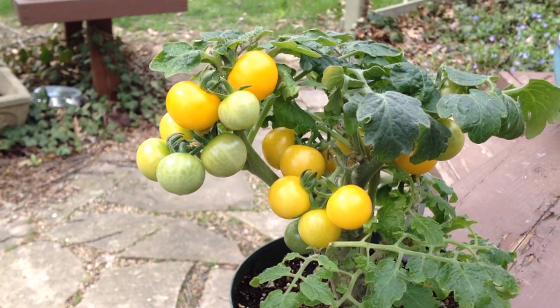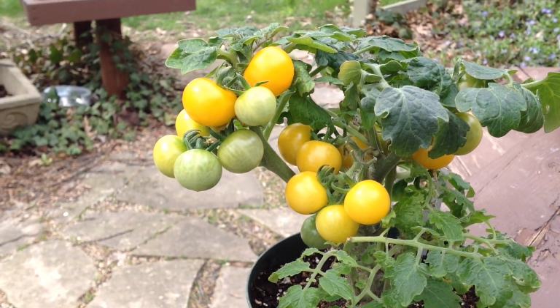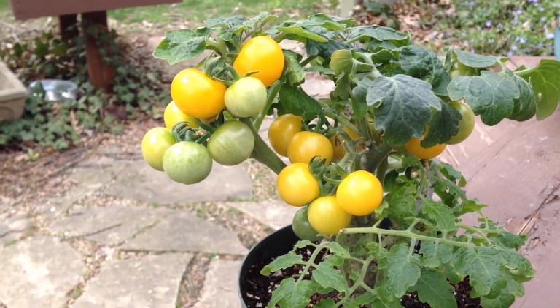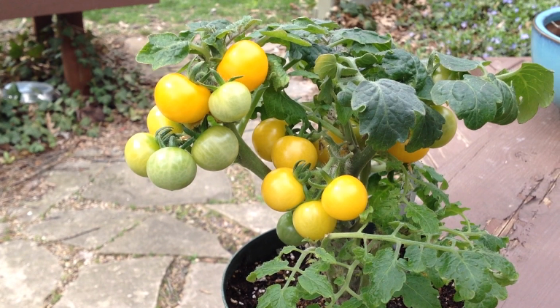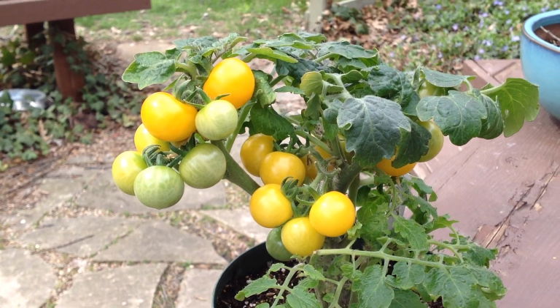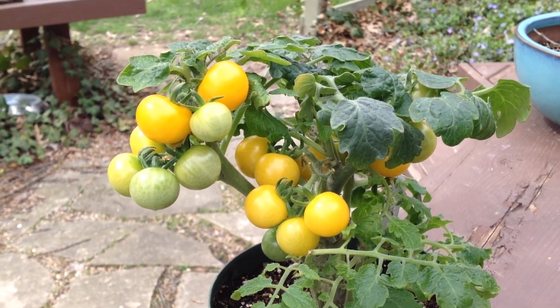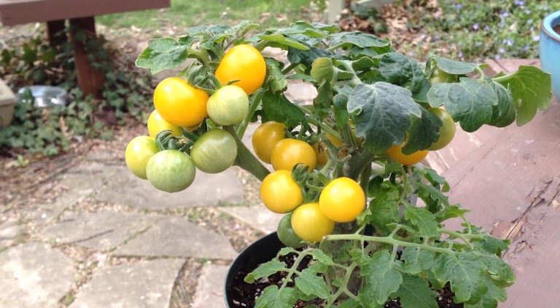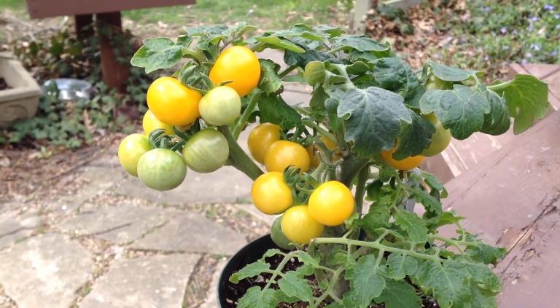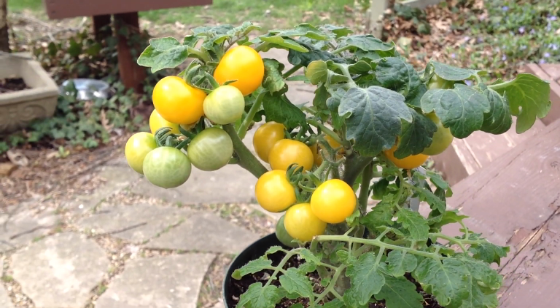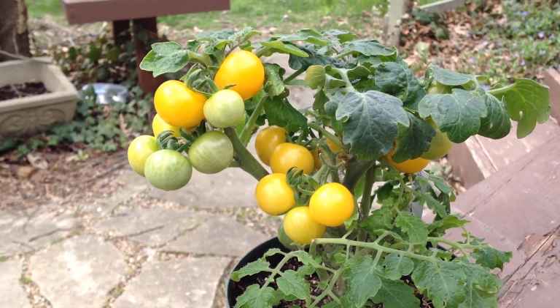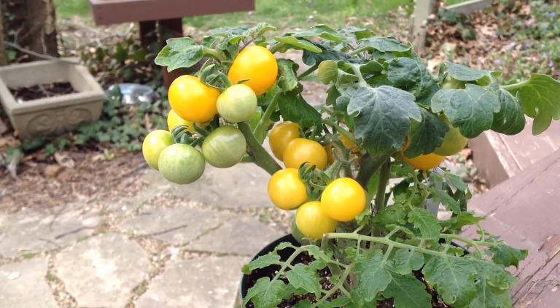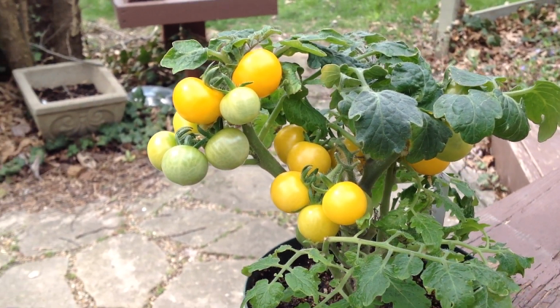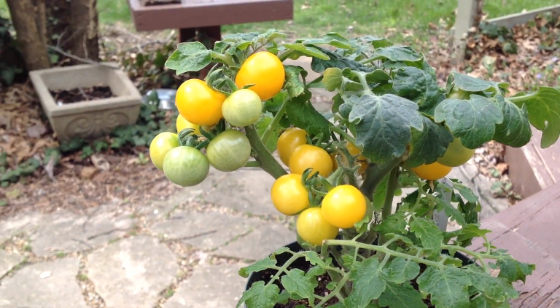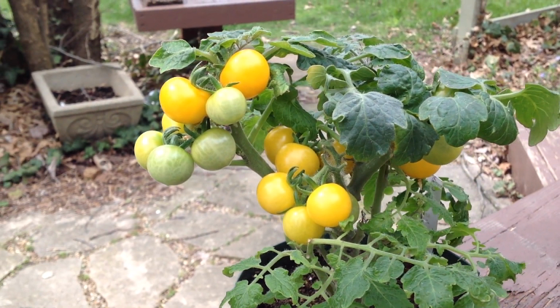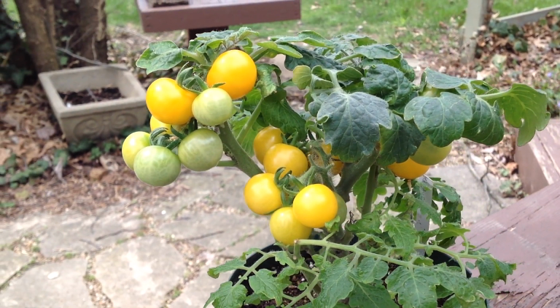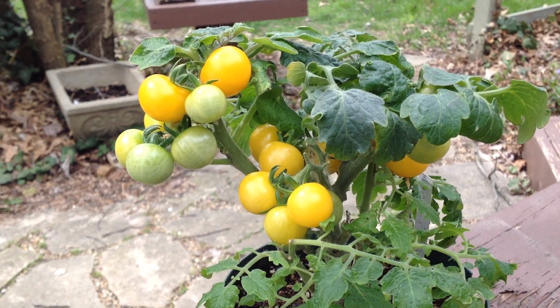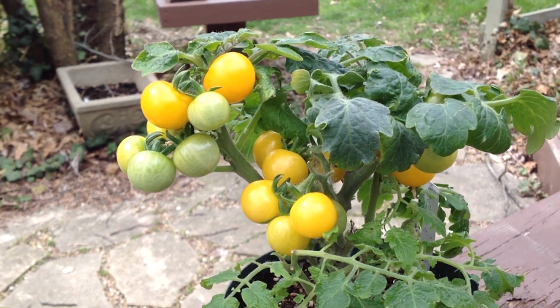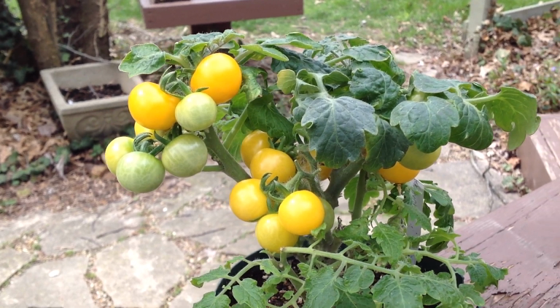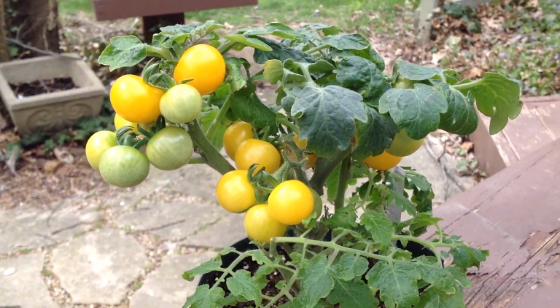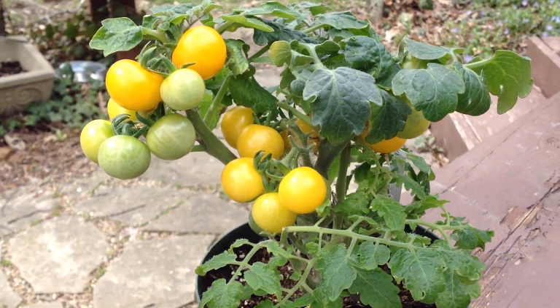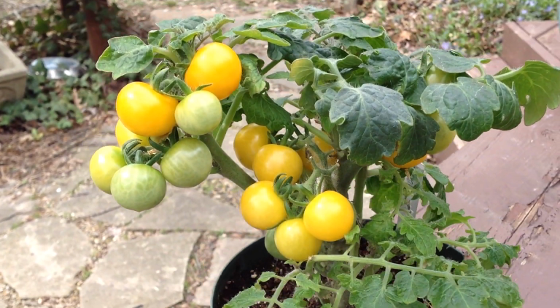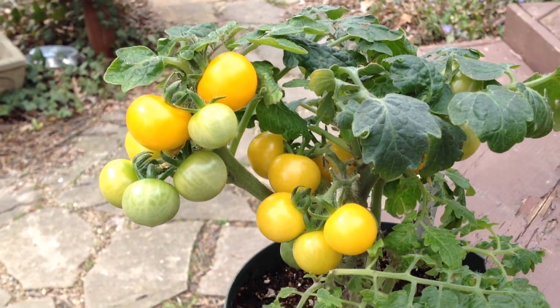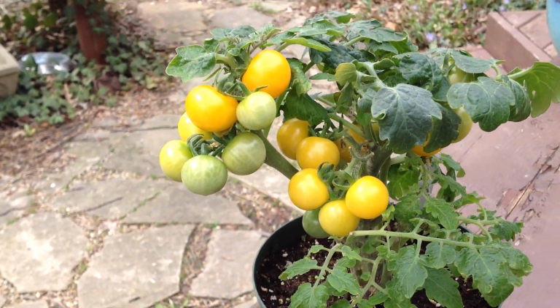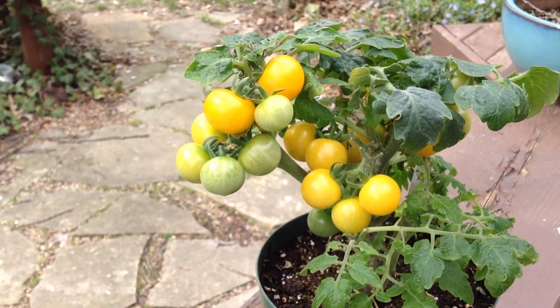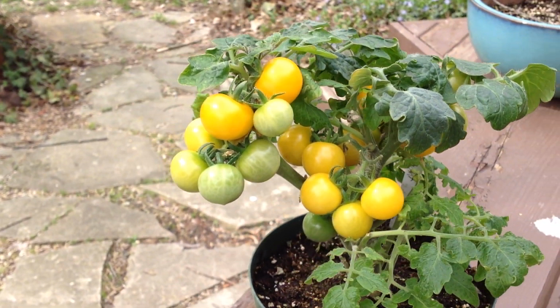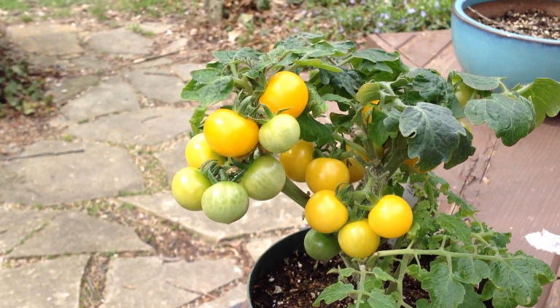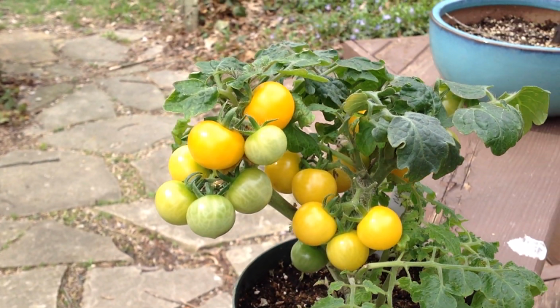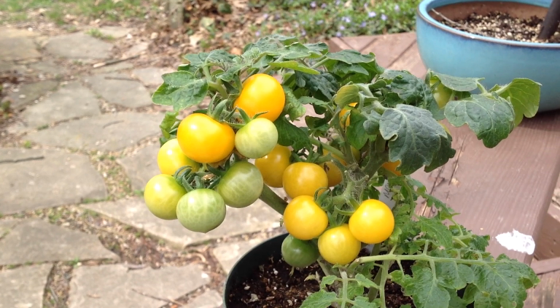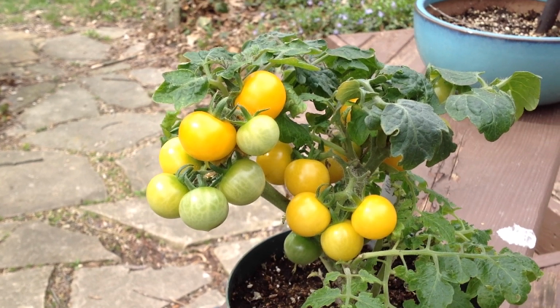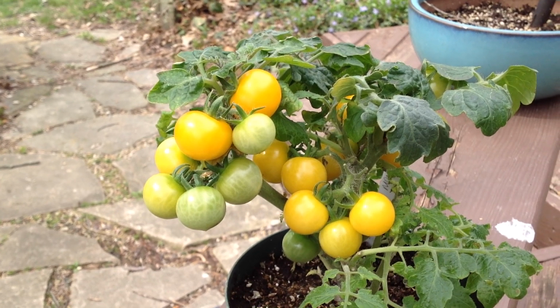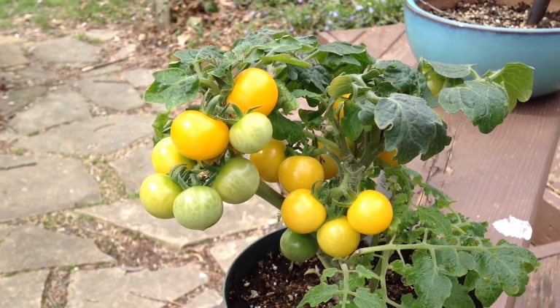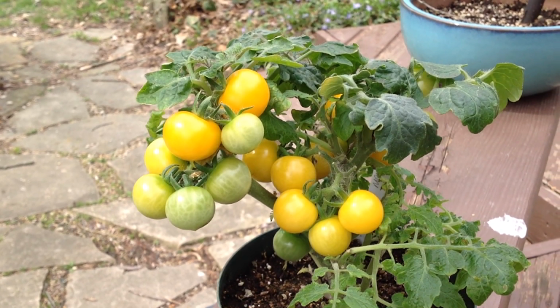Hey everybody! How are you doing today? This is Curtis Teammatoz here and I'm doing this video for my Facebook group, Heirloom Tomato Seeds and Pitchers, and my YouTube channel — you can find me there at Tomato Pitchers.